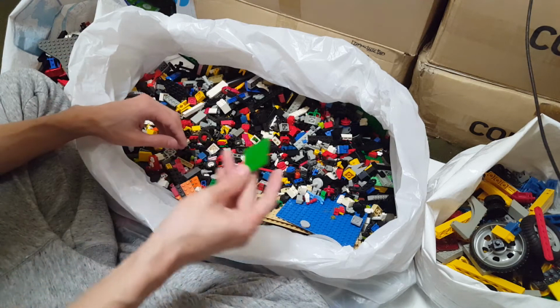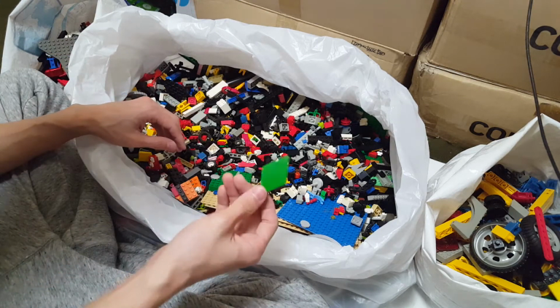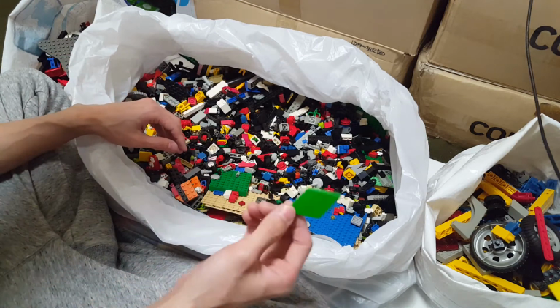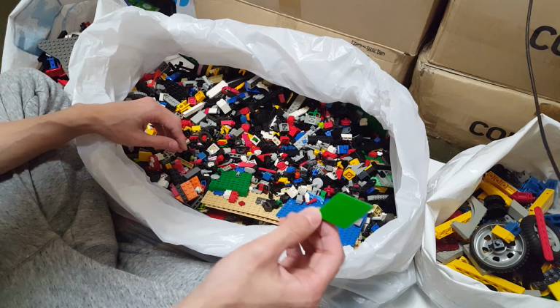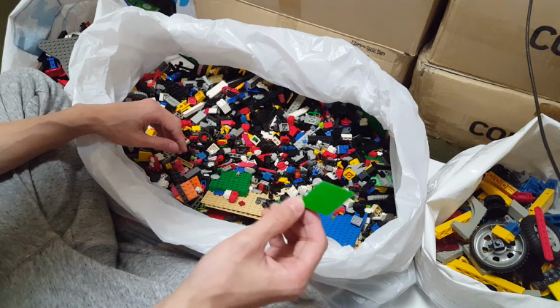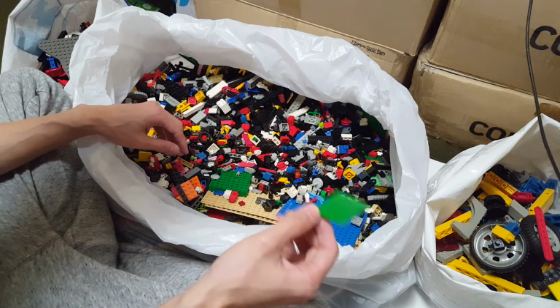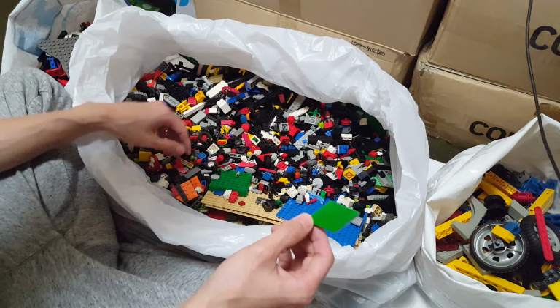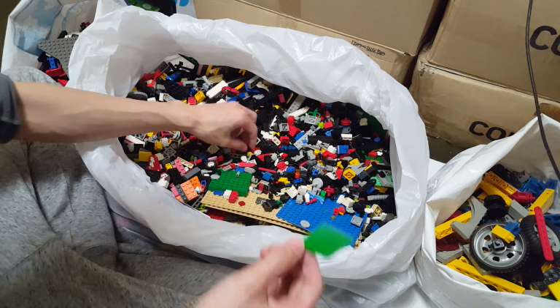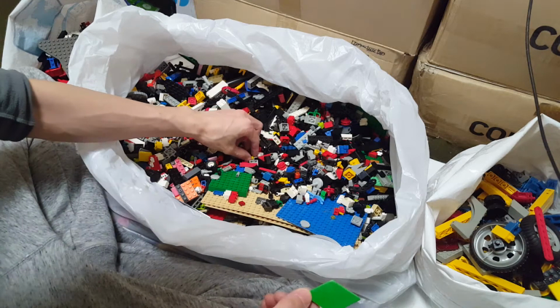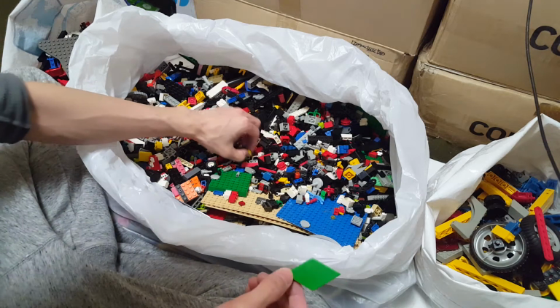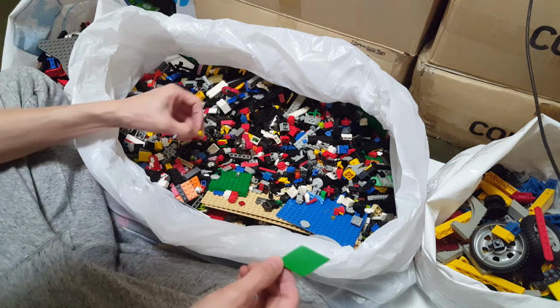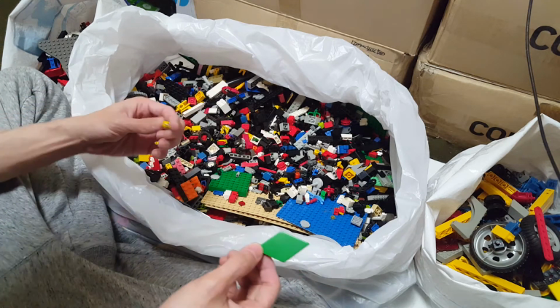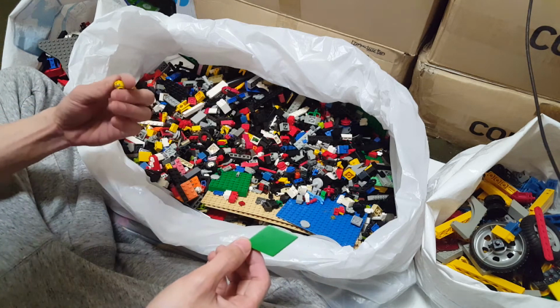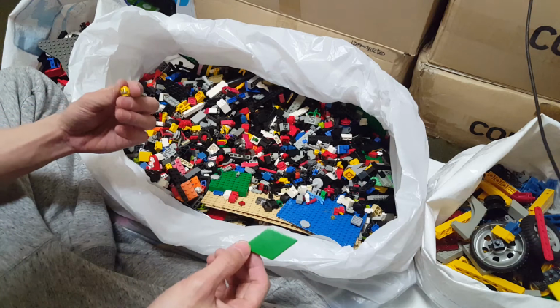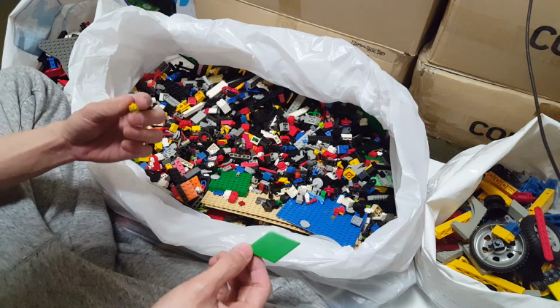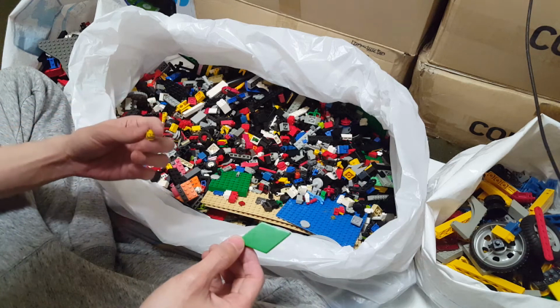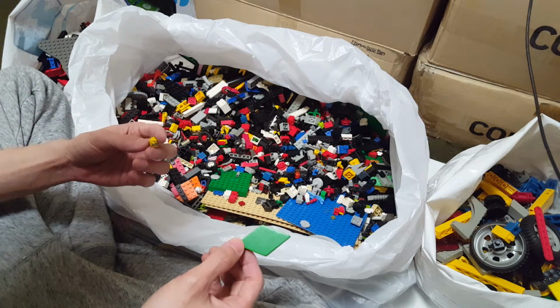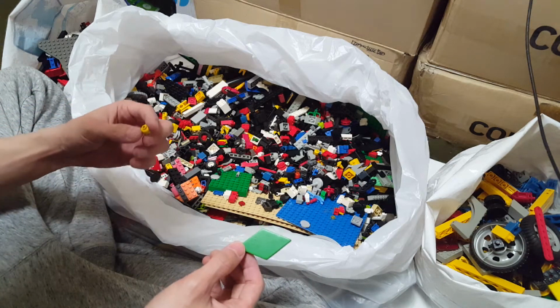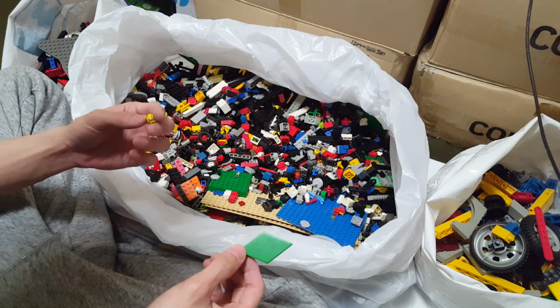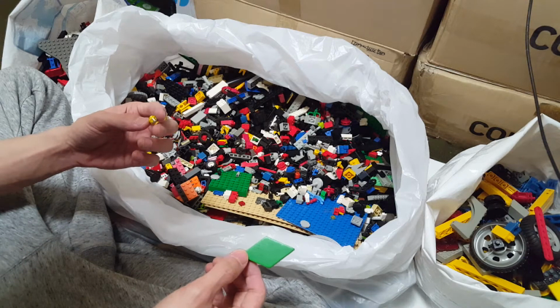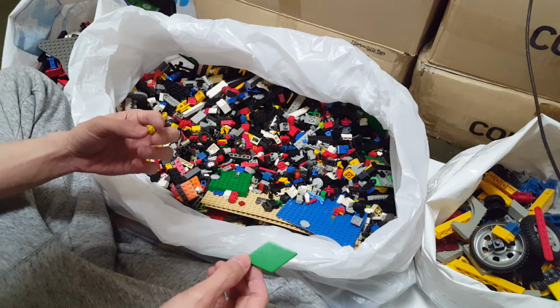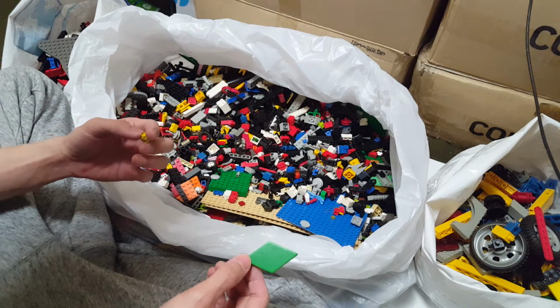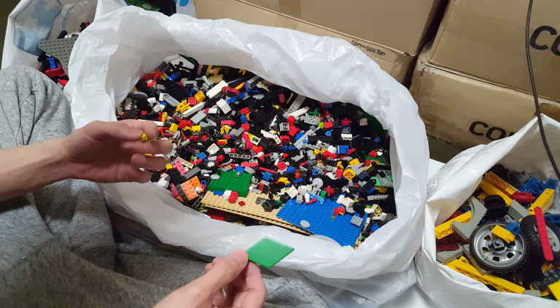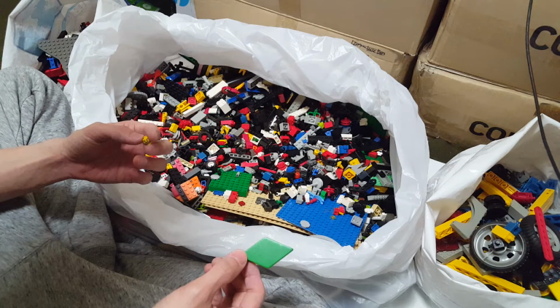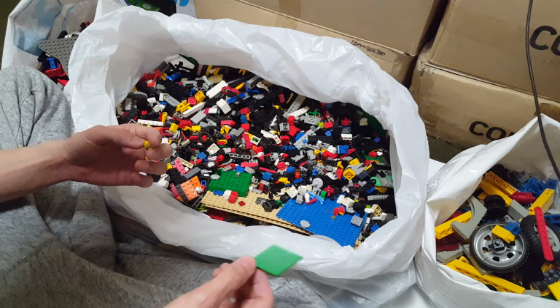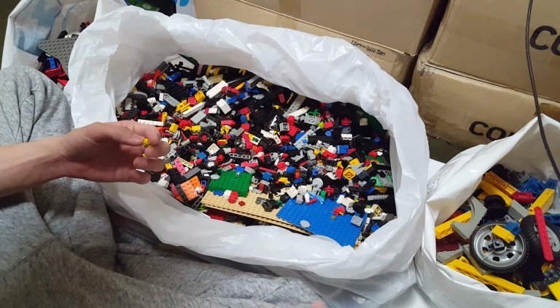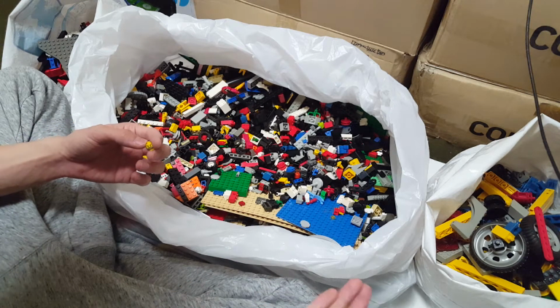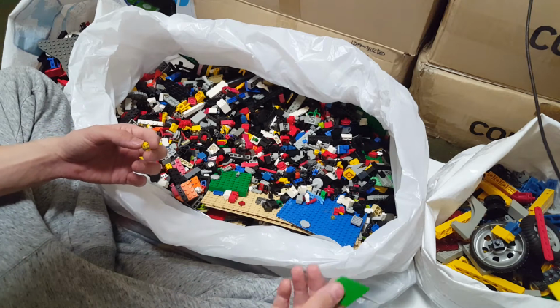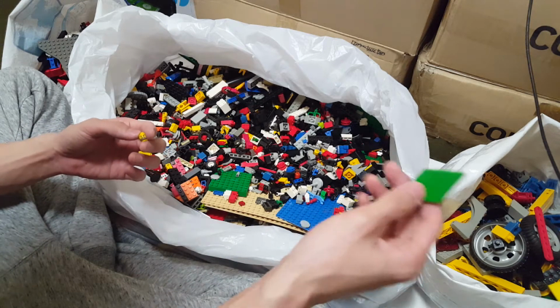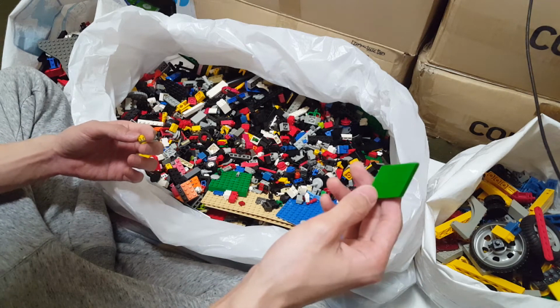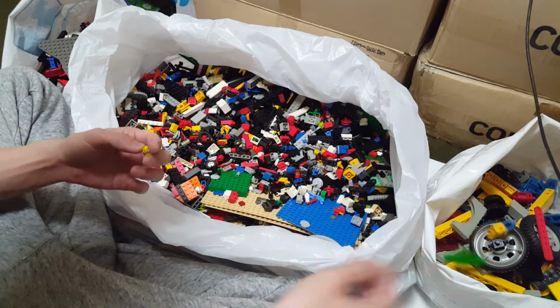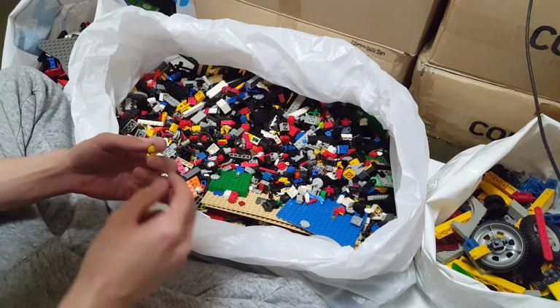Wood chips — all the time. I buy Lego bulk pieces, mixed miscellaneous pieces, and wood chips are always included. Seriously.